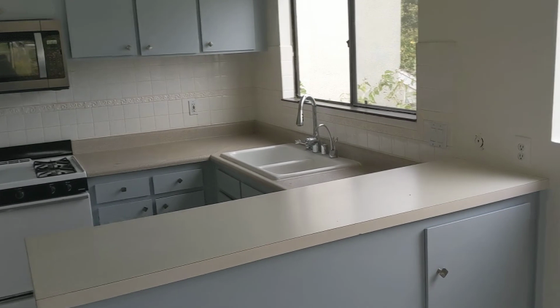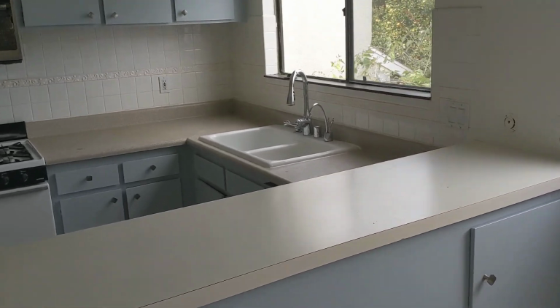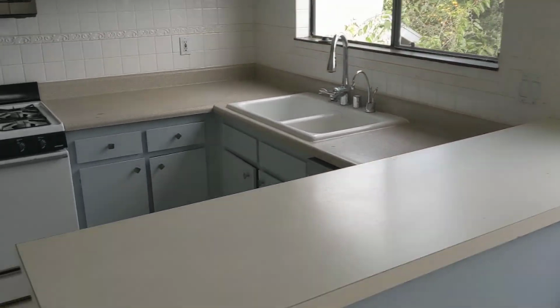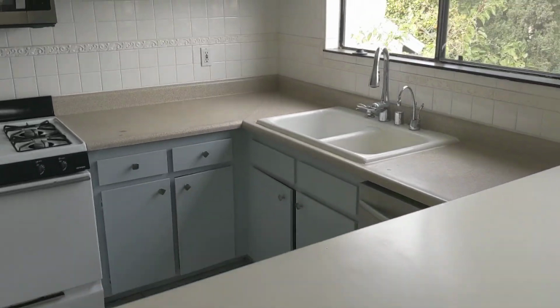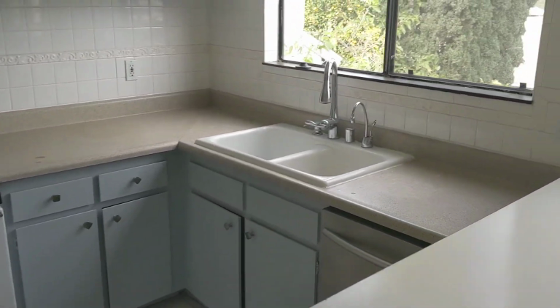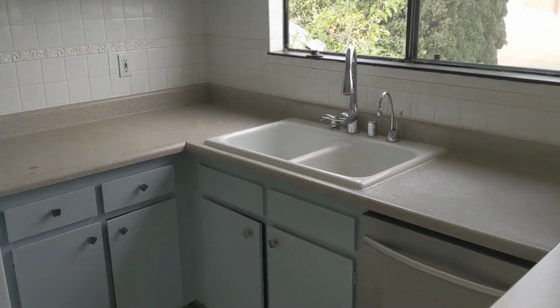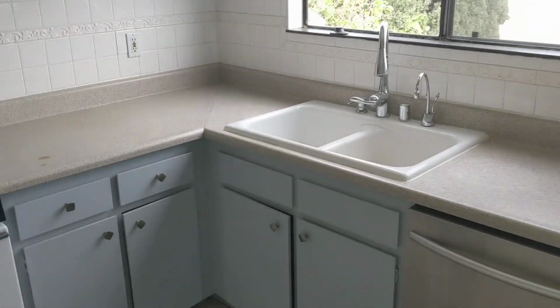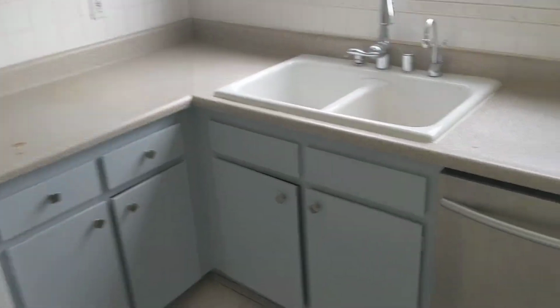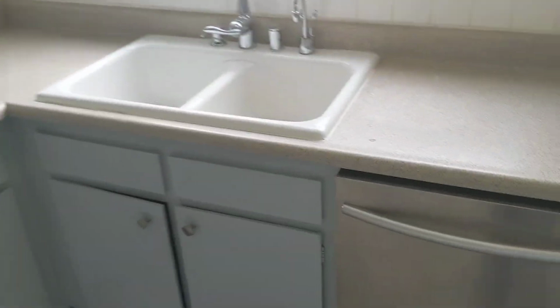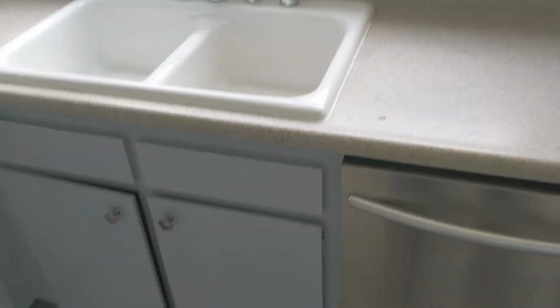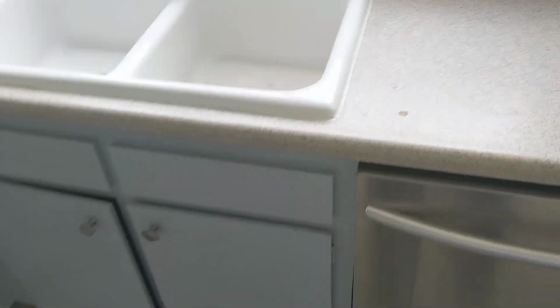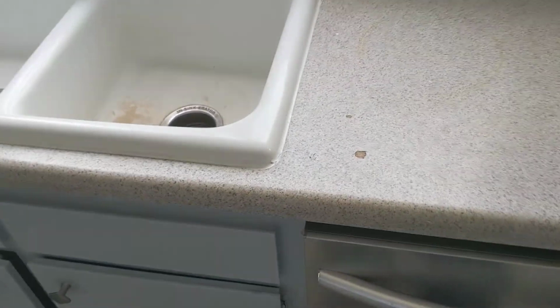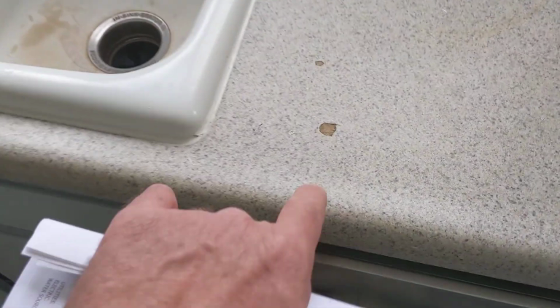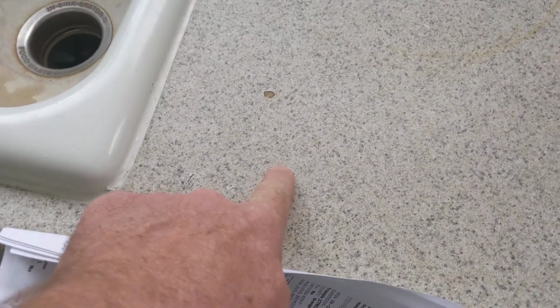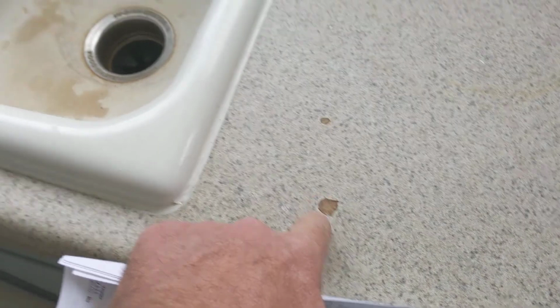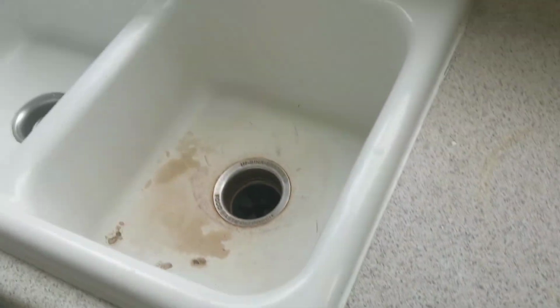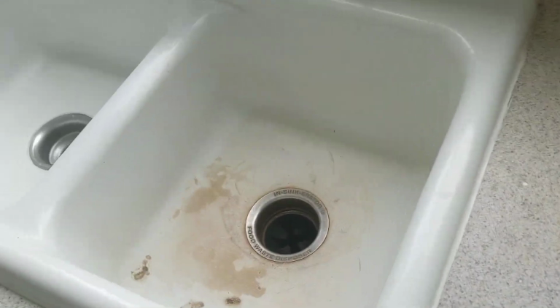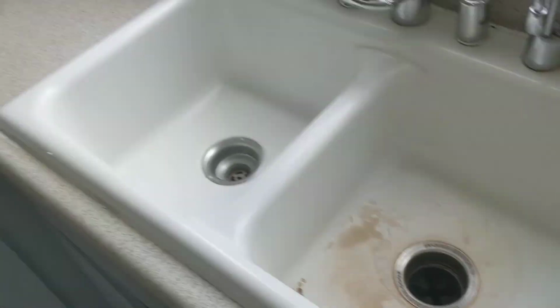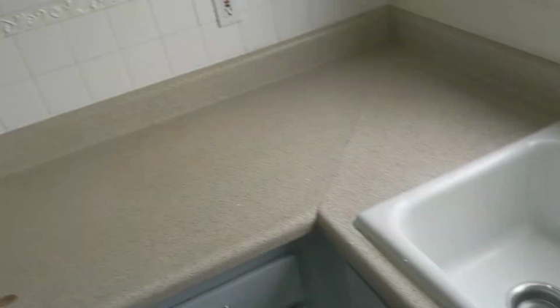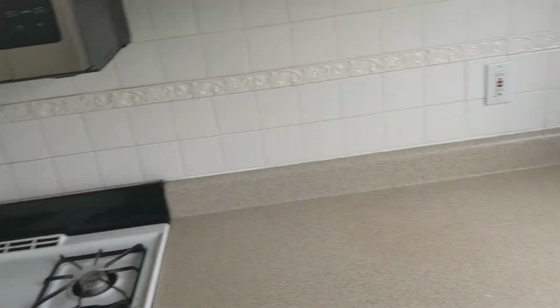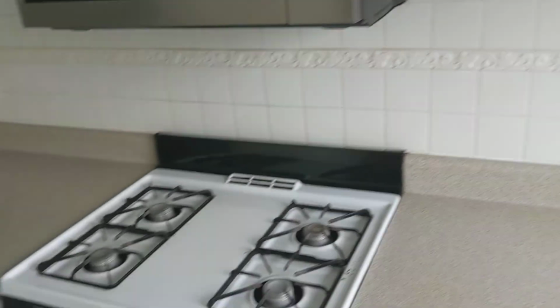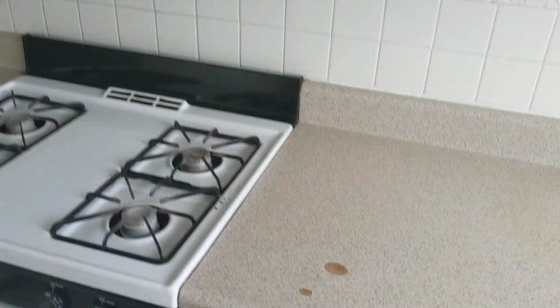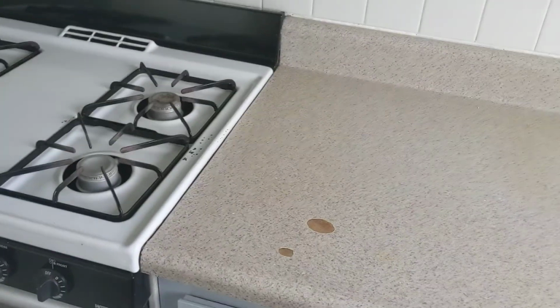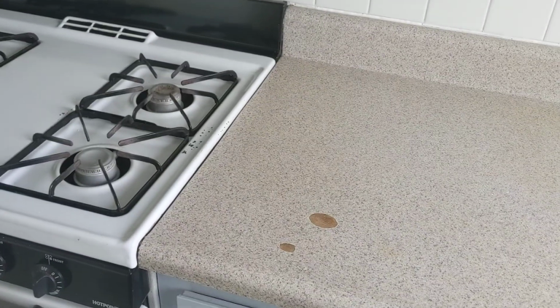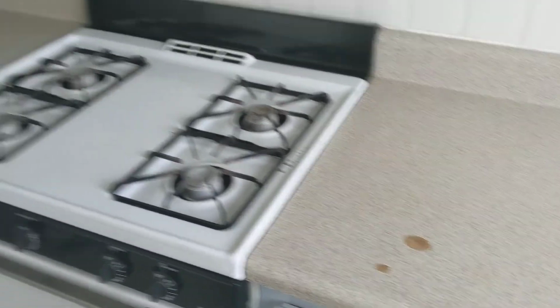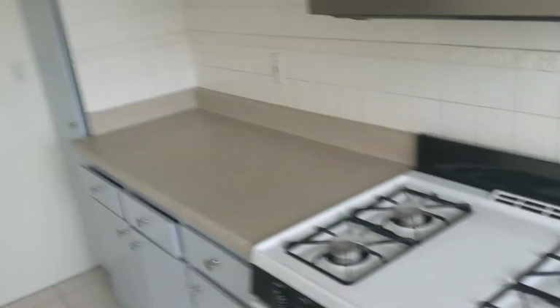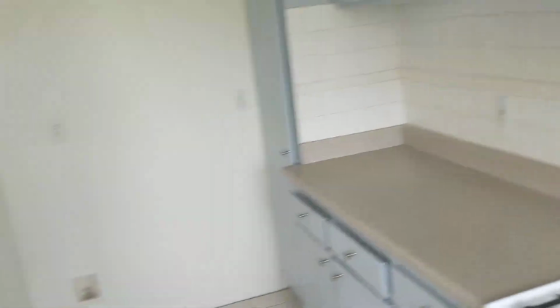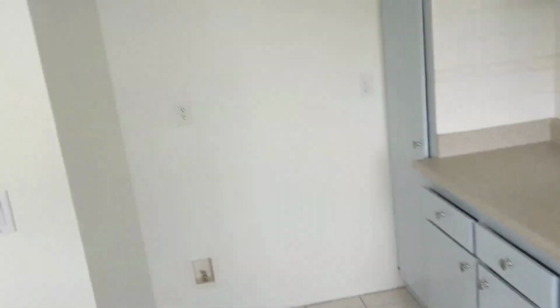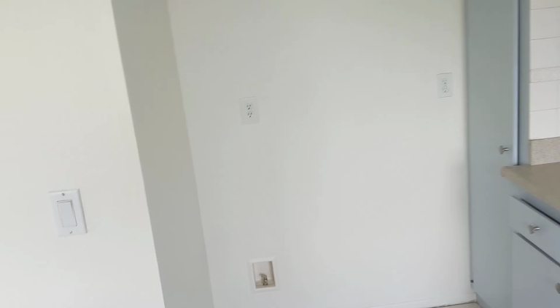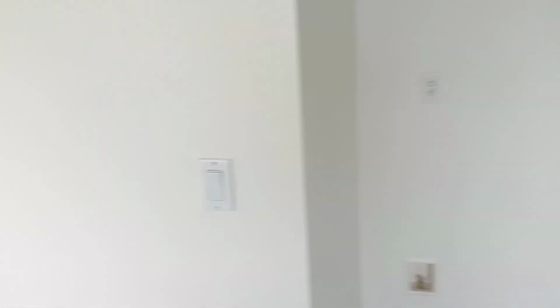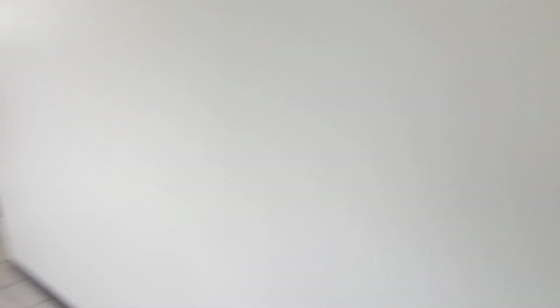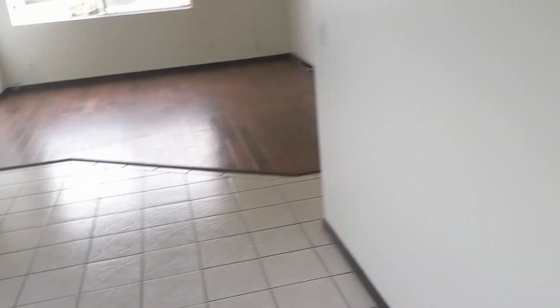Kitchen is original, I guess Formica. A couple things there — a couple burn marks, probably. So you need a fridge, it looks like.